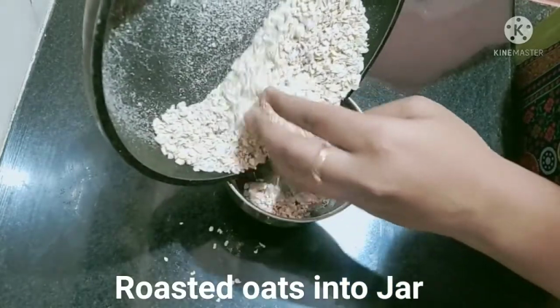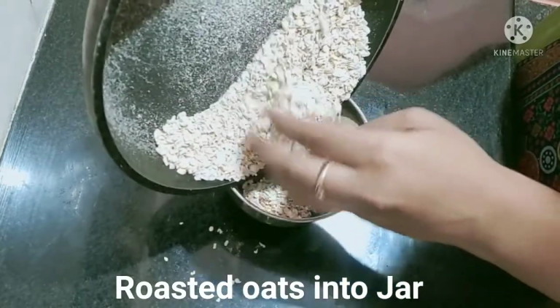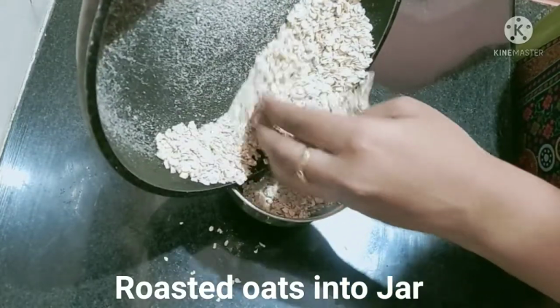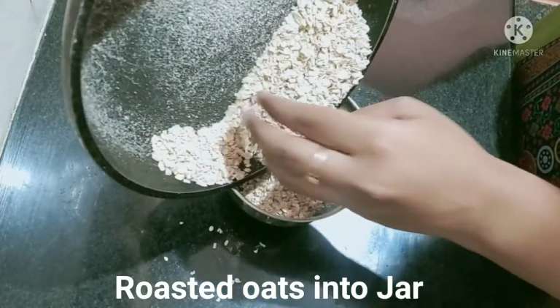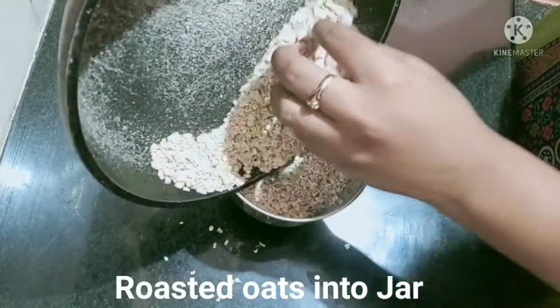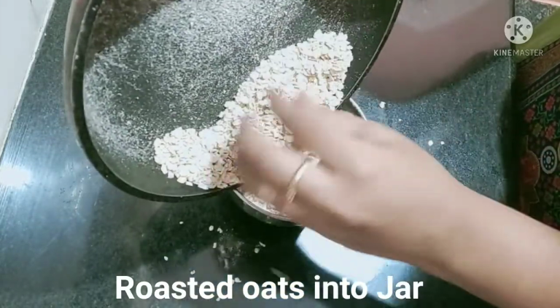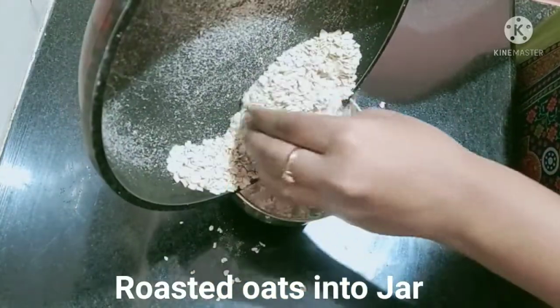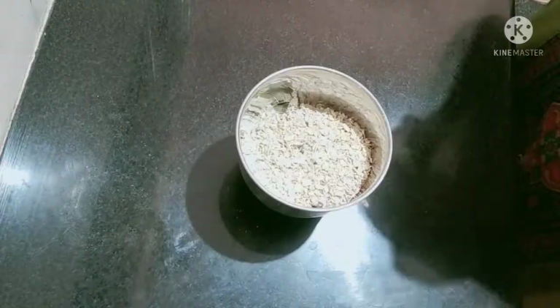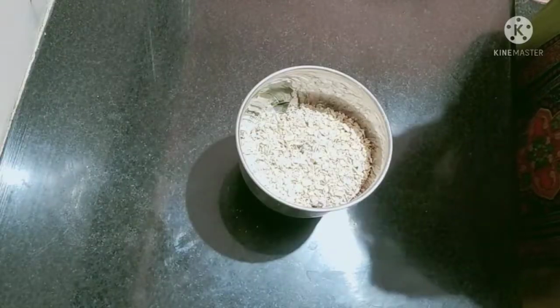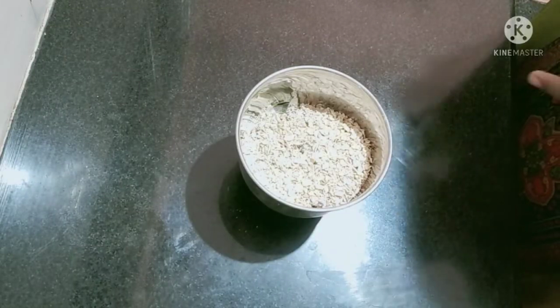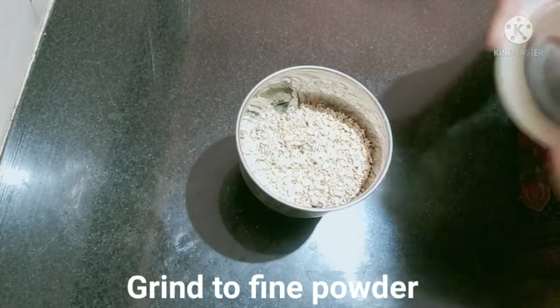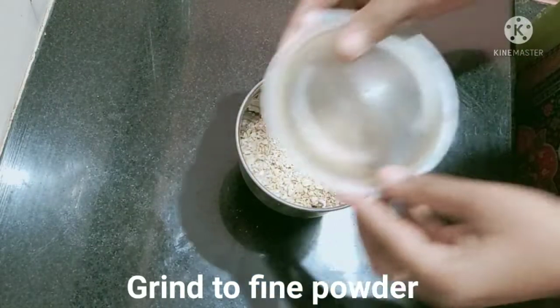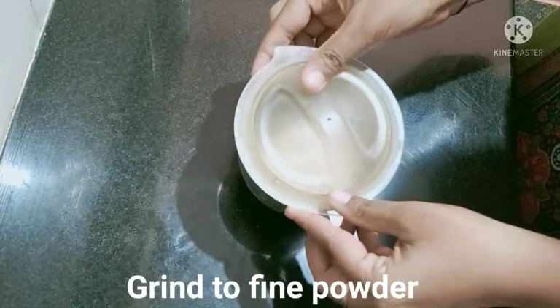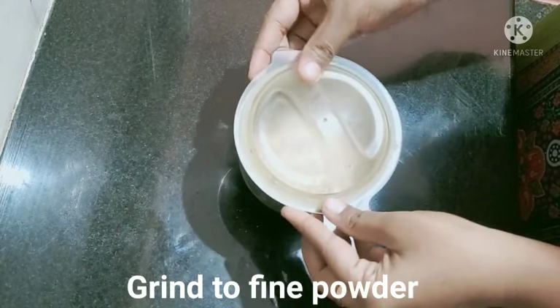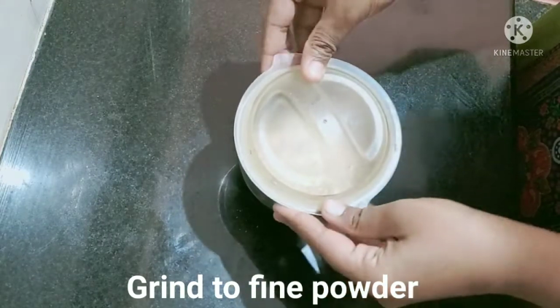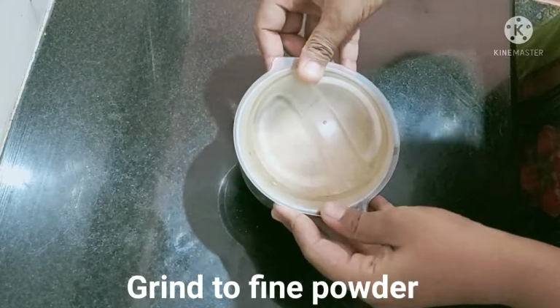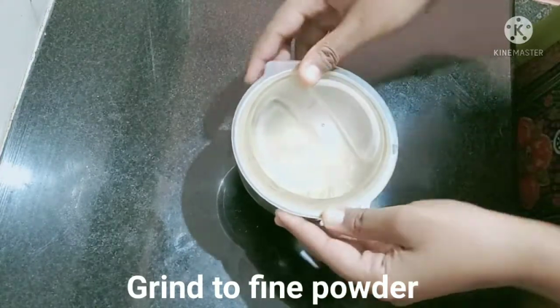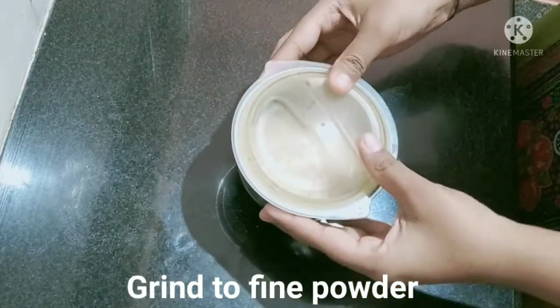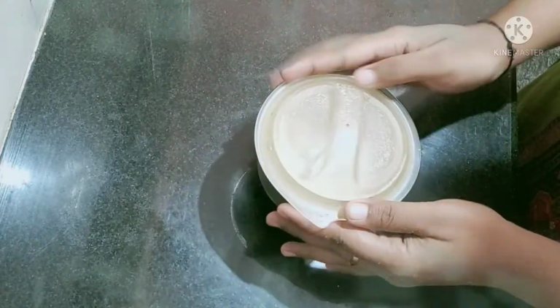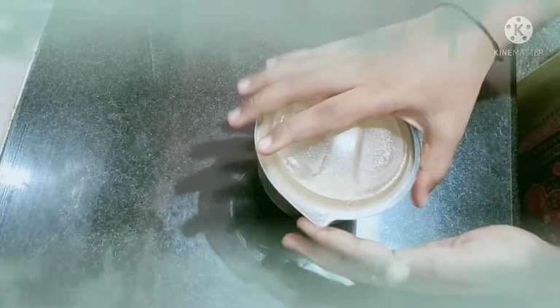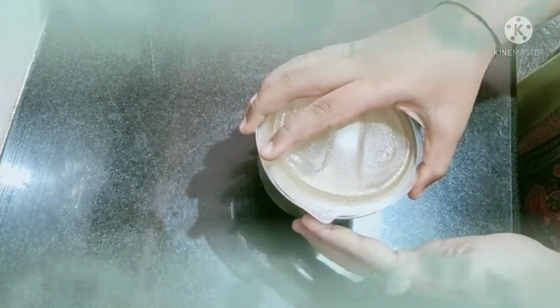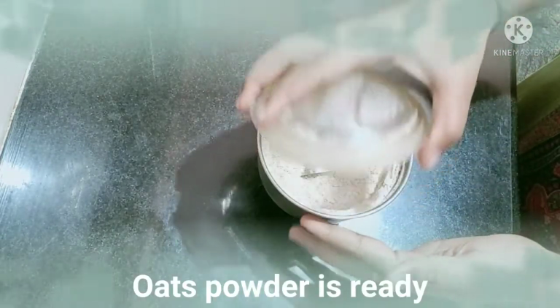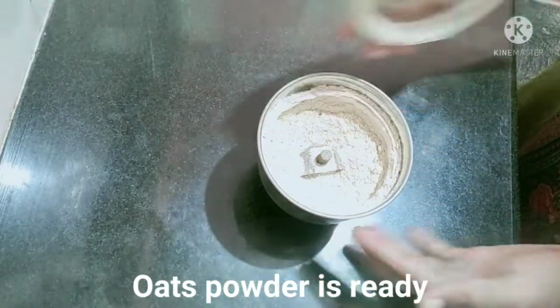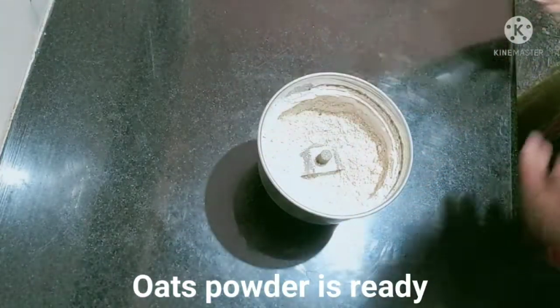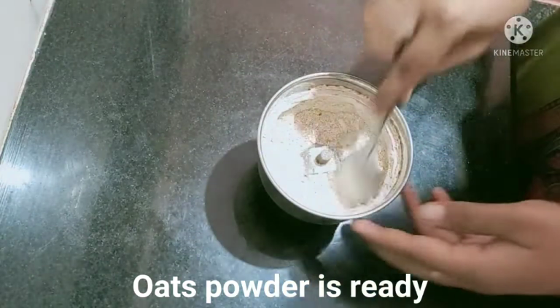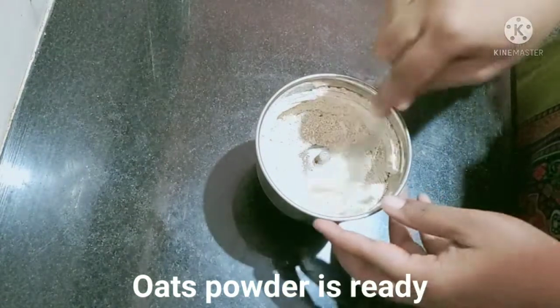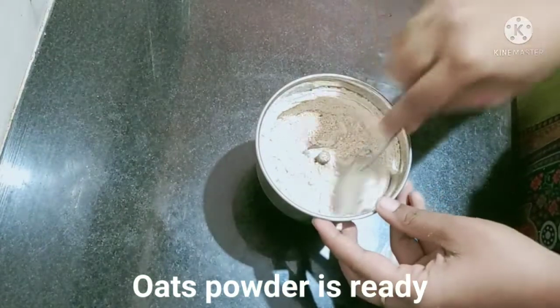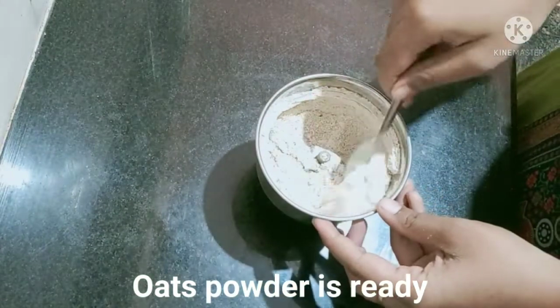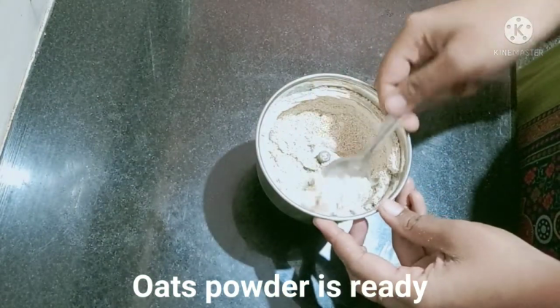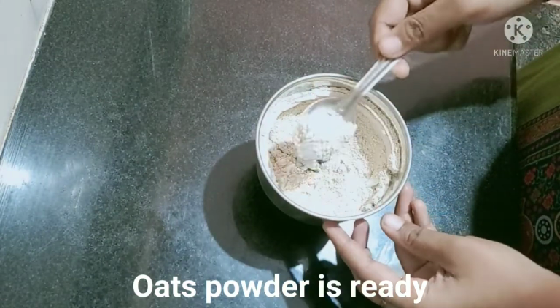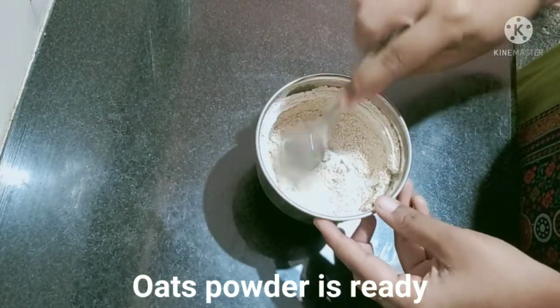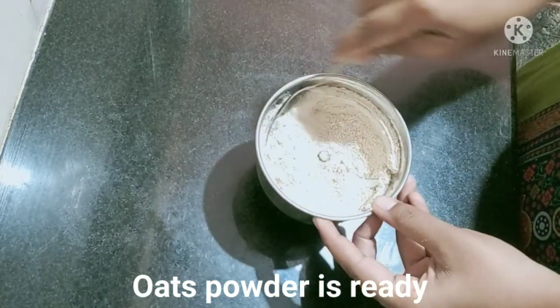Let's cook the oats in a mix jar. Let's cook the oats in a half. We are ready to cook the oats.